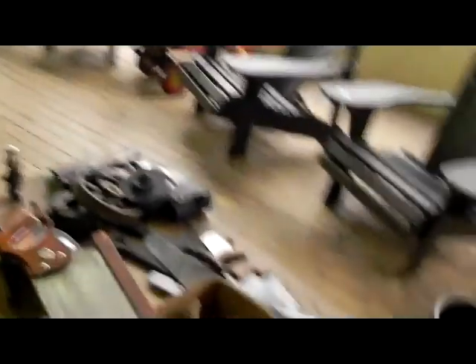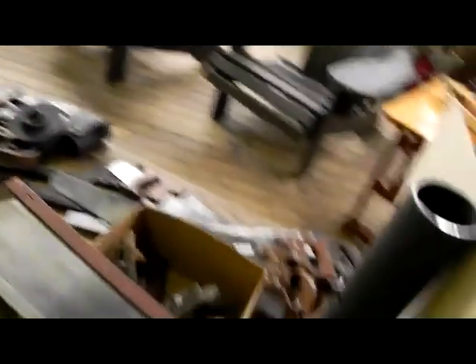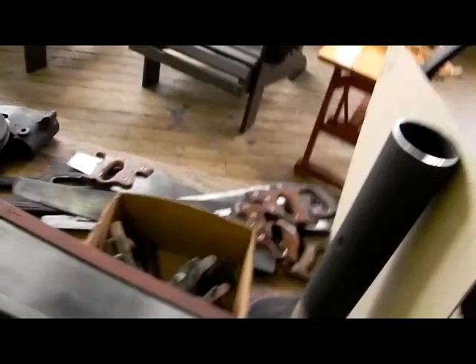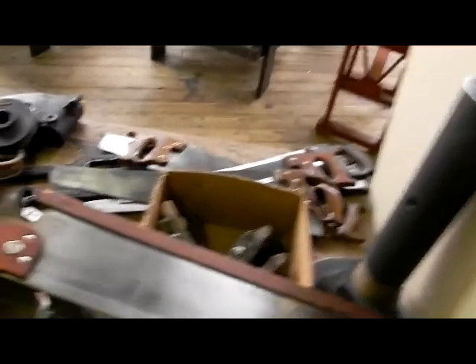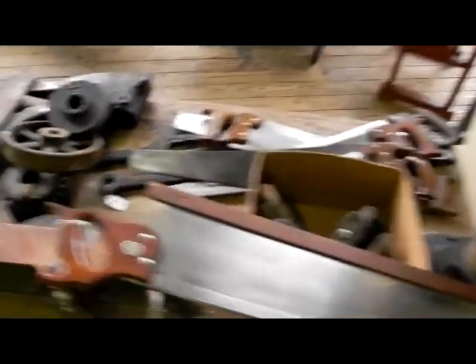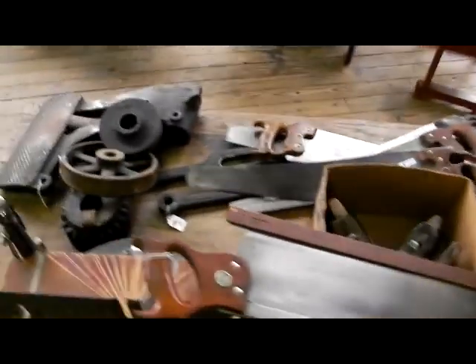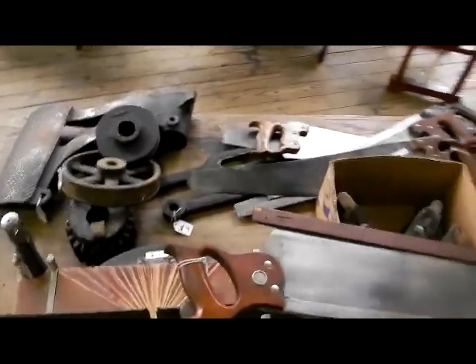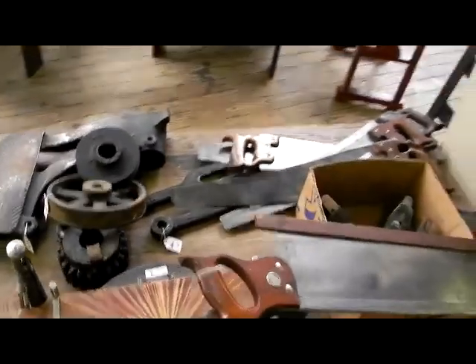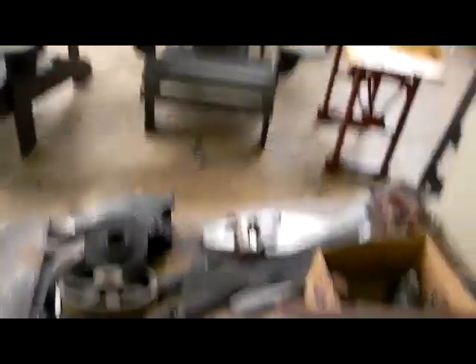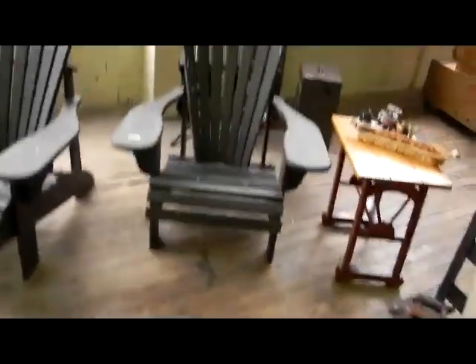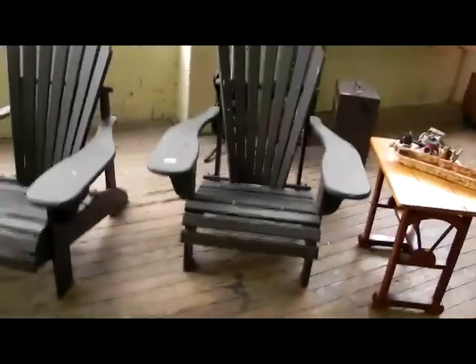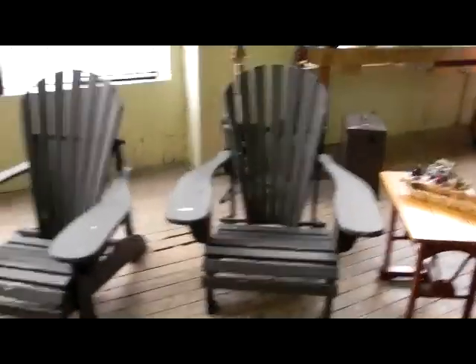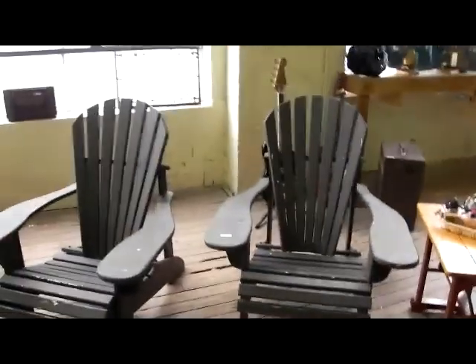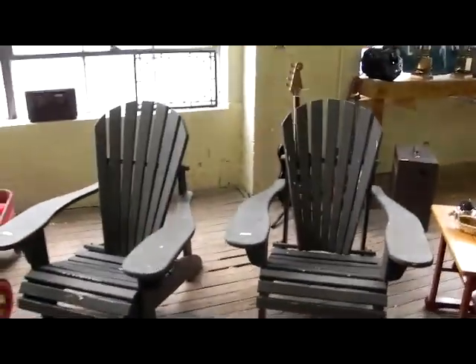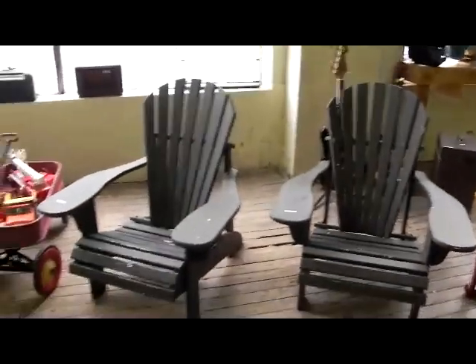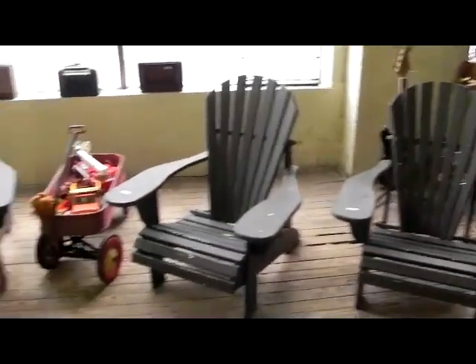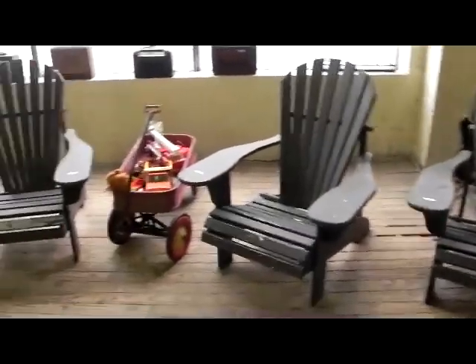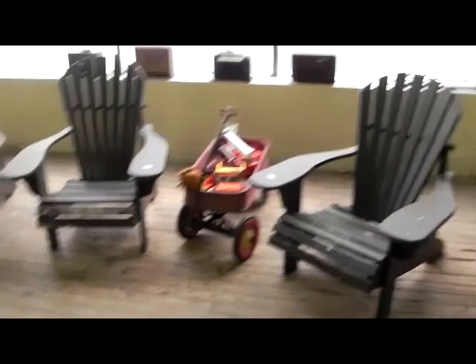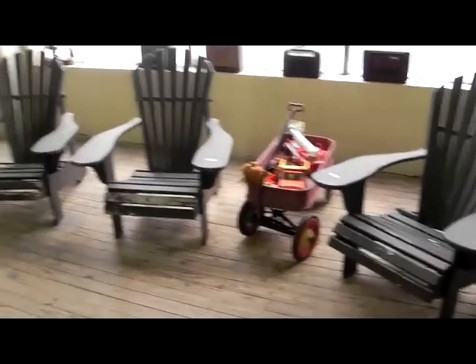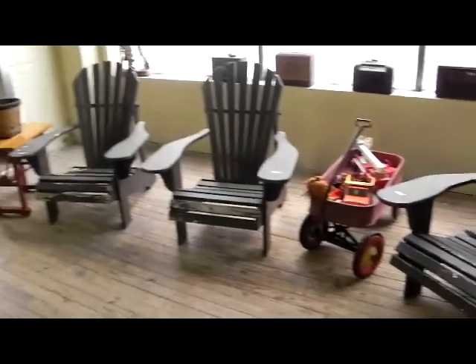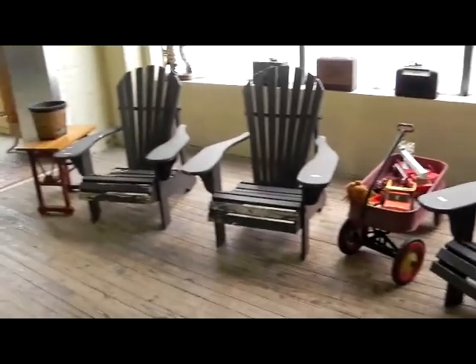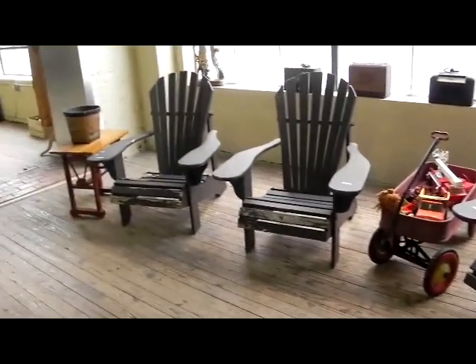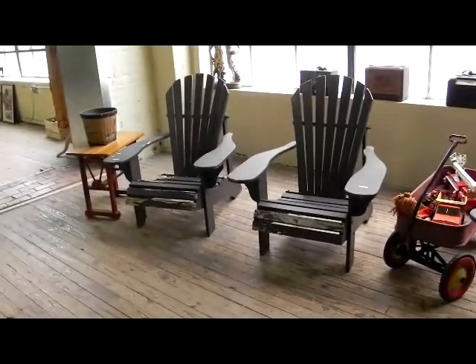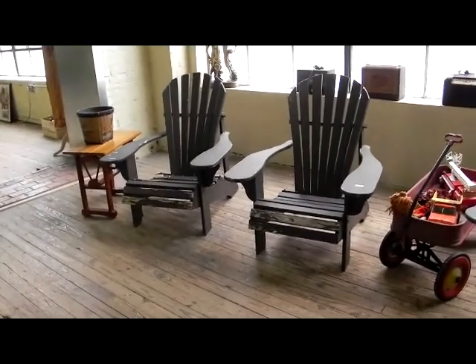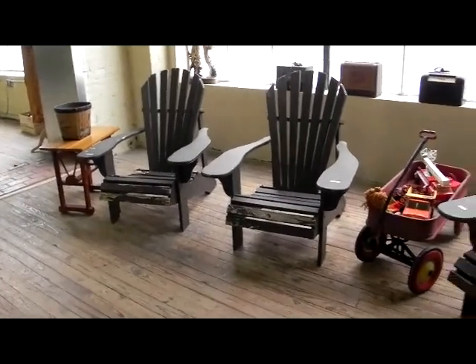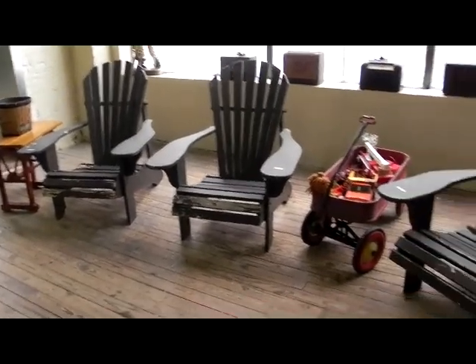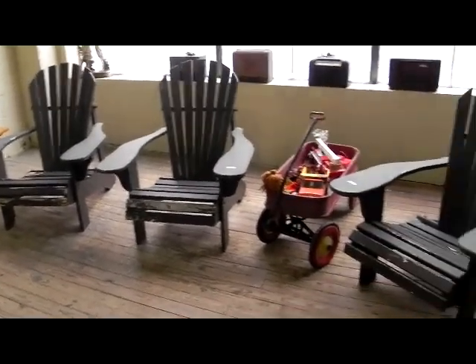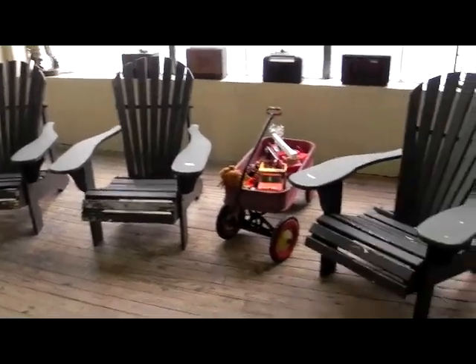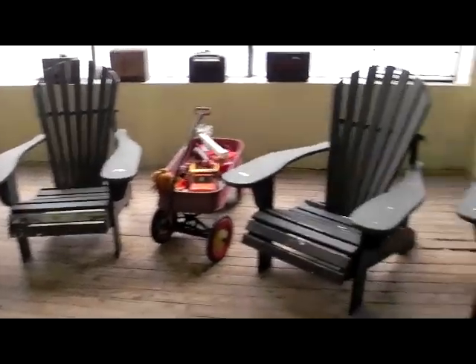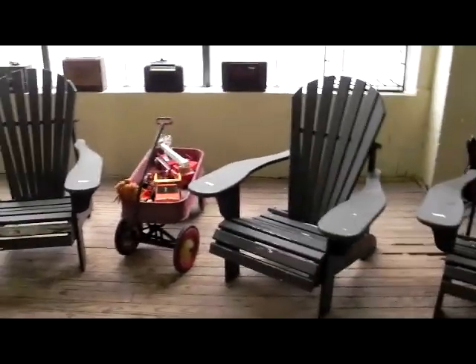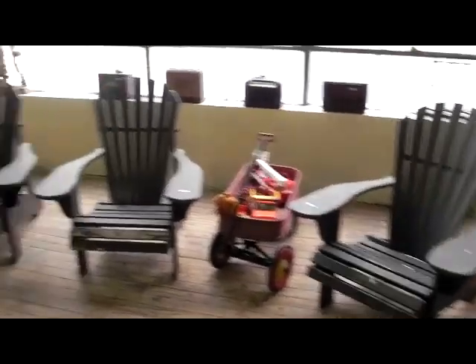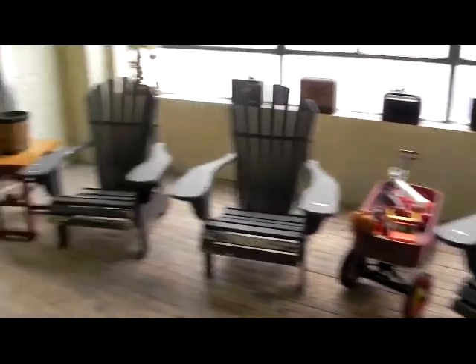Some industrial pieces and some tools. These Adirondack chairs are very stout — actually very solid, heavy chairs. Perfect for this time of year.